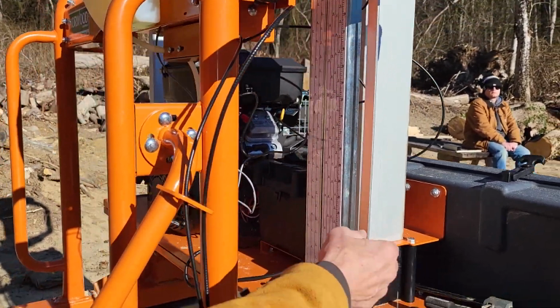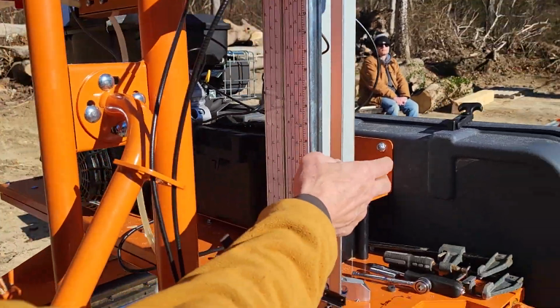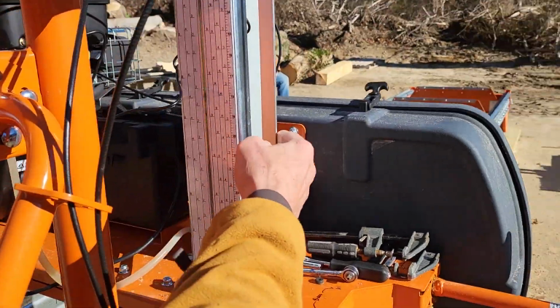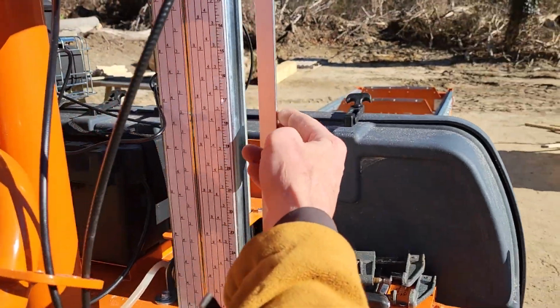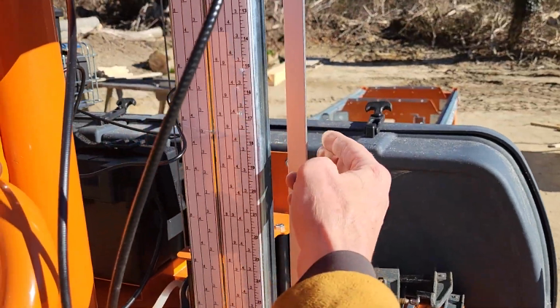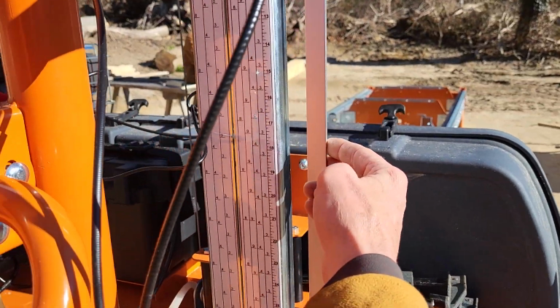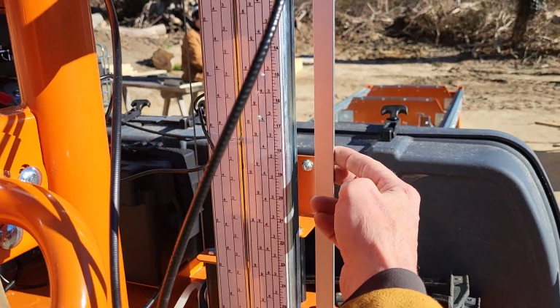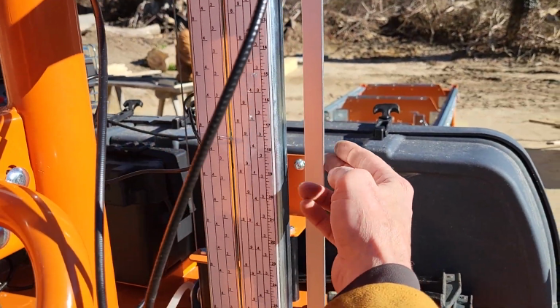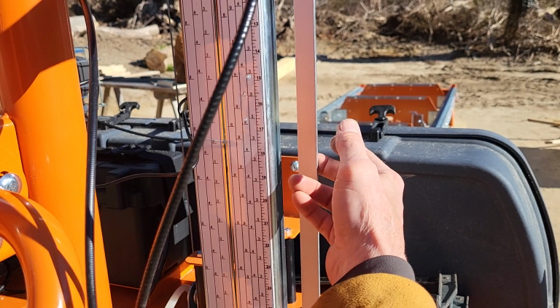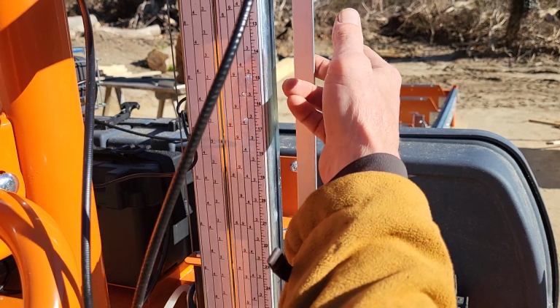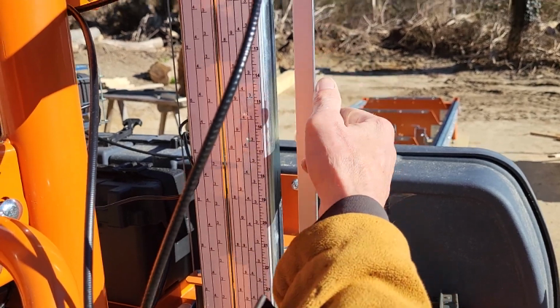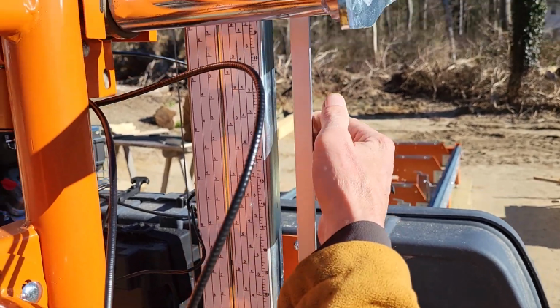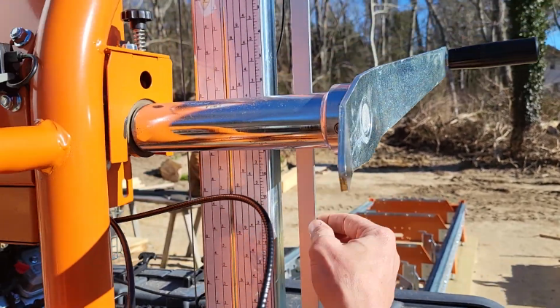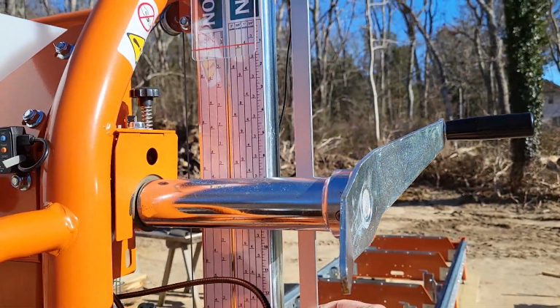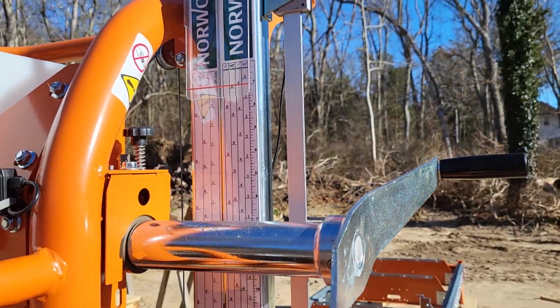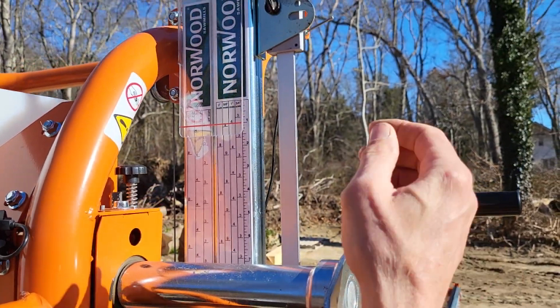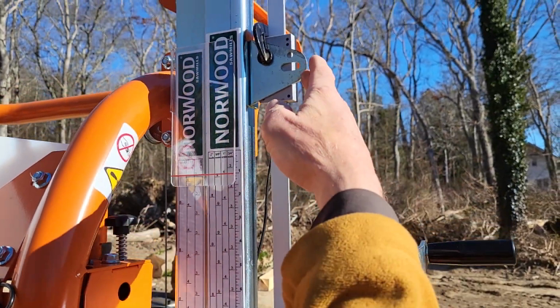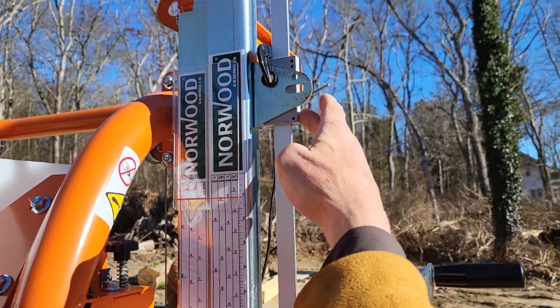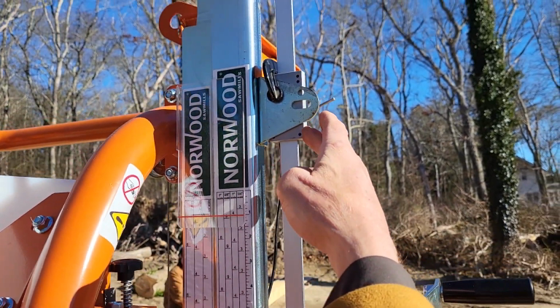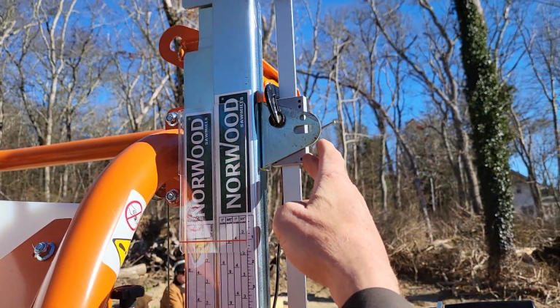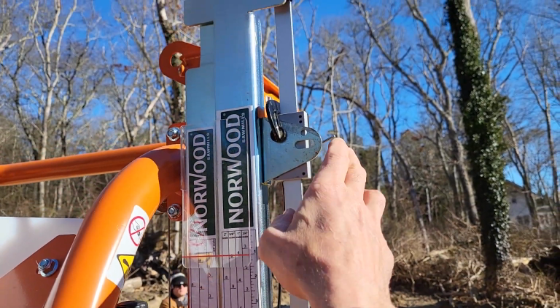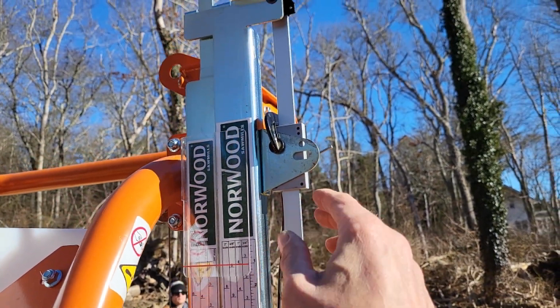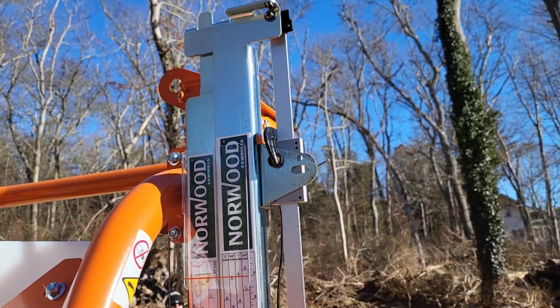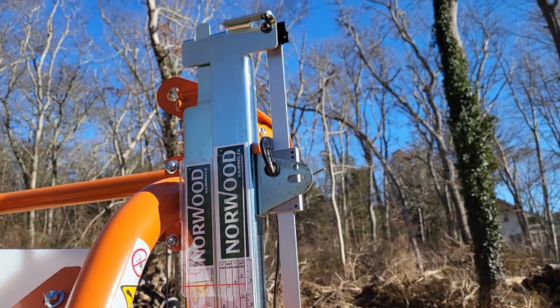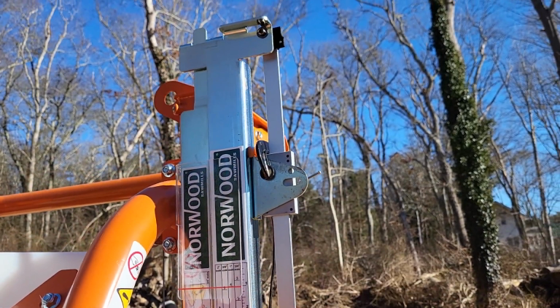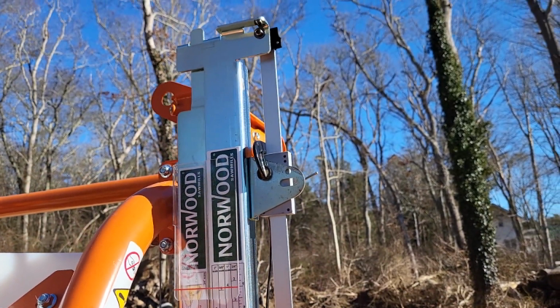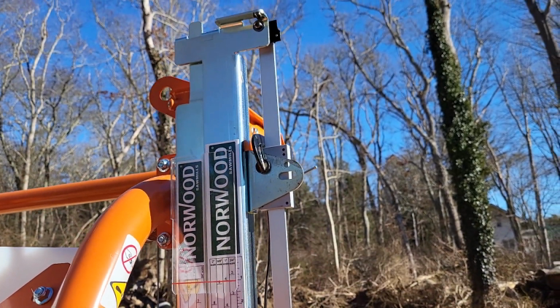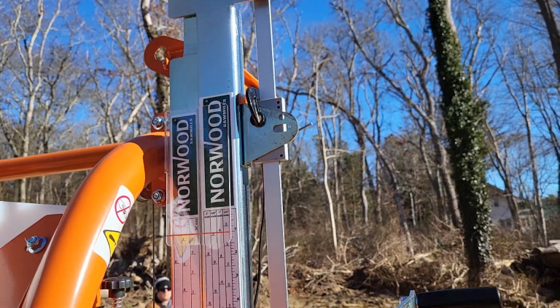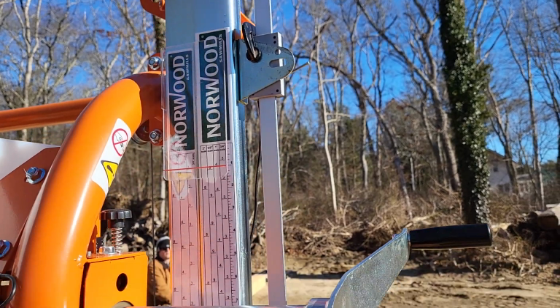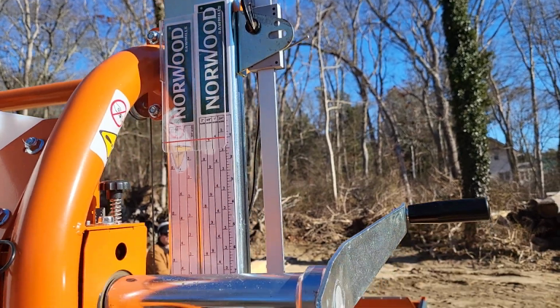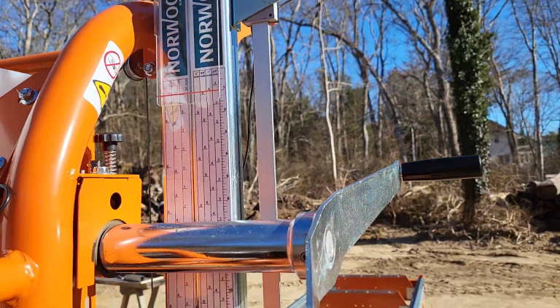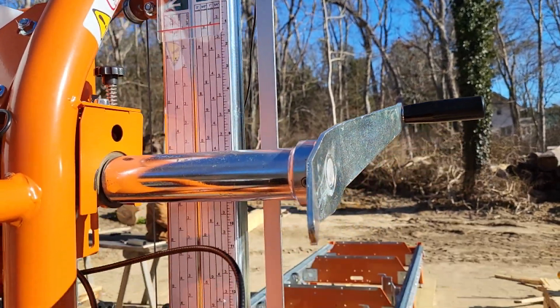This is a magnetic digital readout. It's got a magnetic pickup instead of optical, which is probably going to be a little bit better out here in the weather.